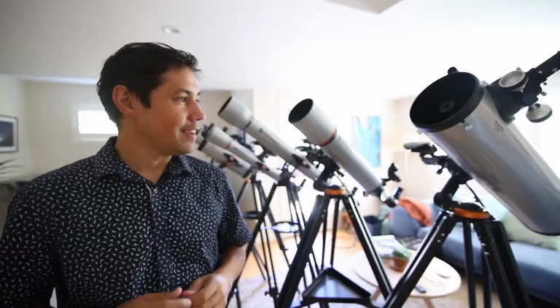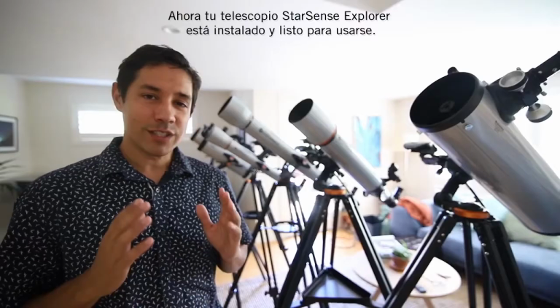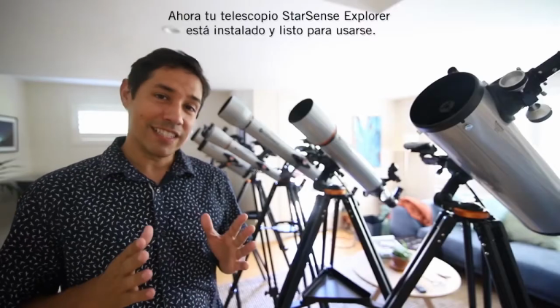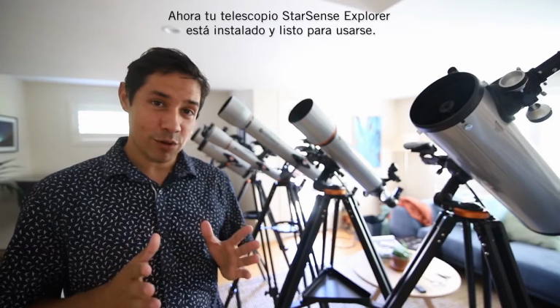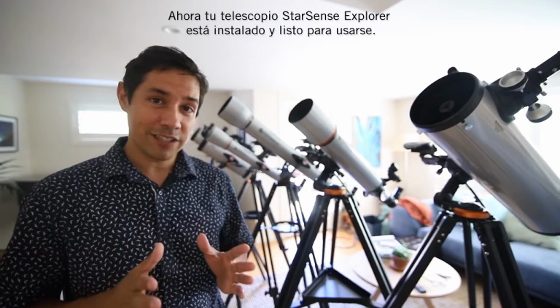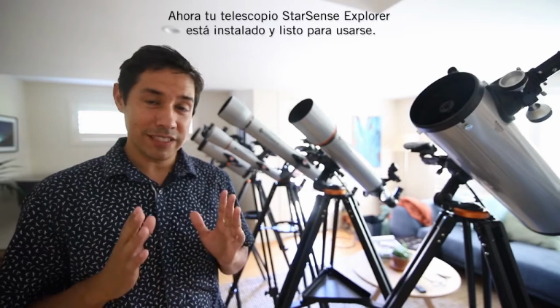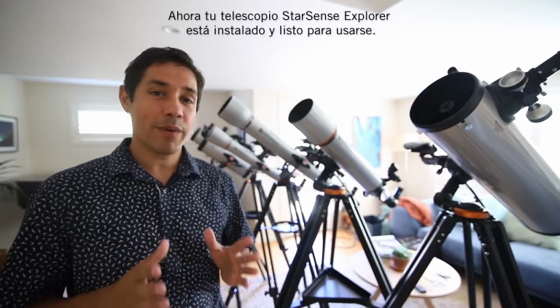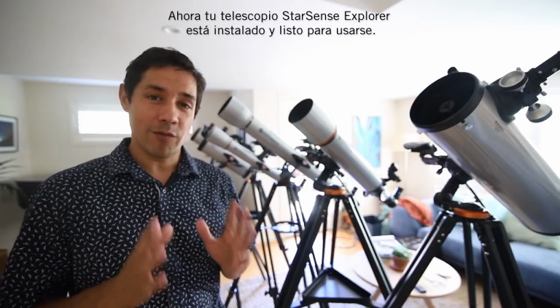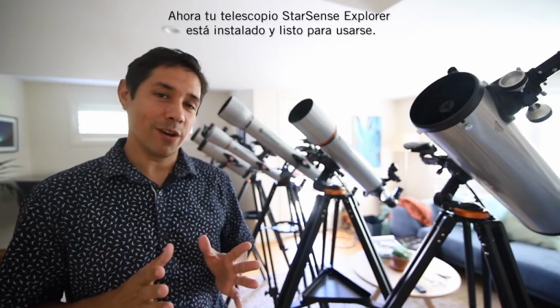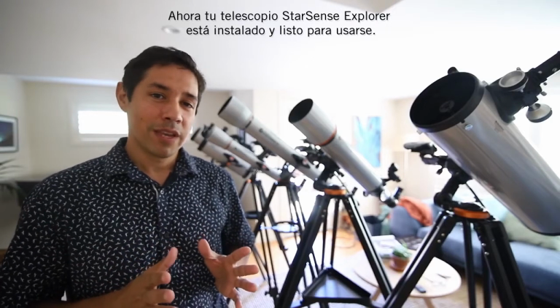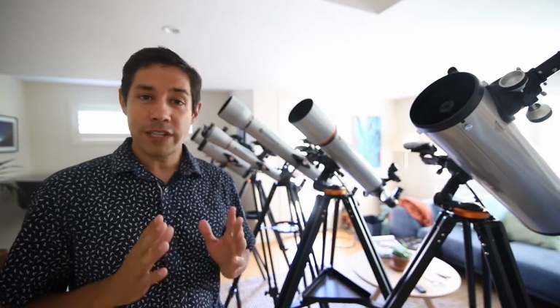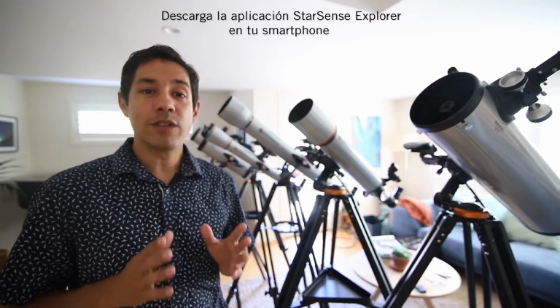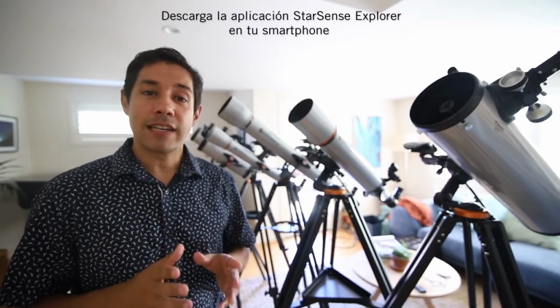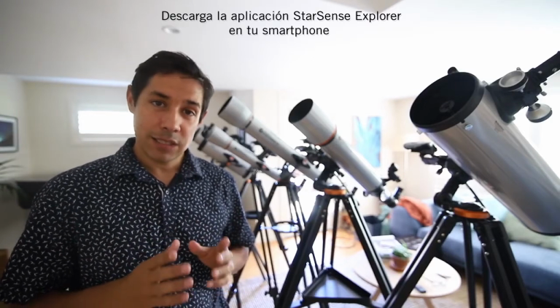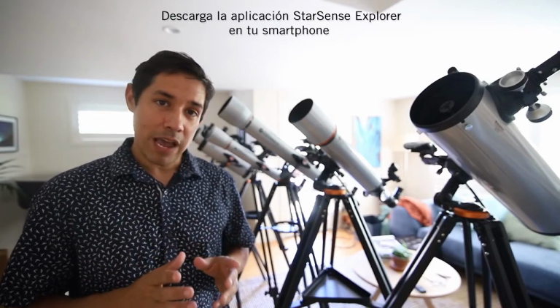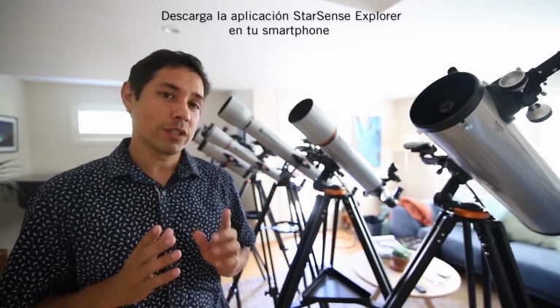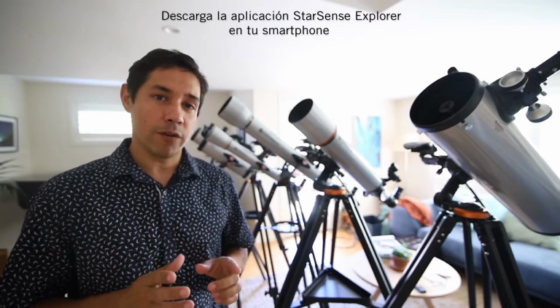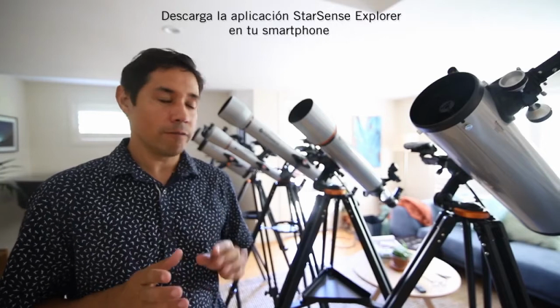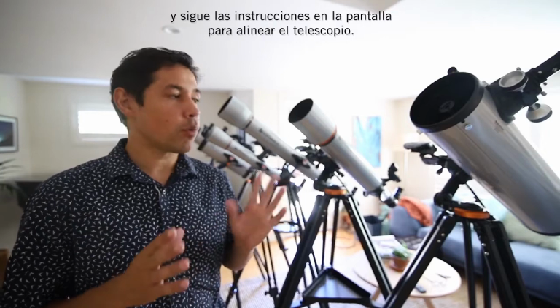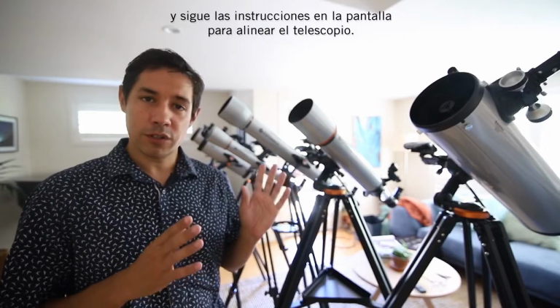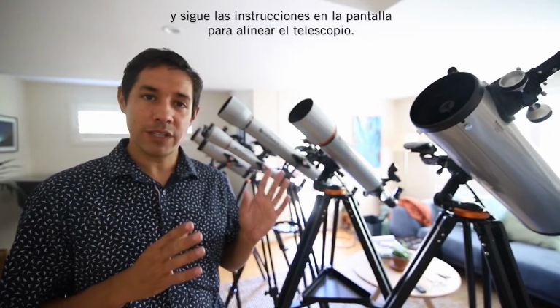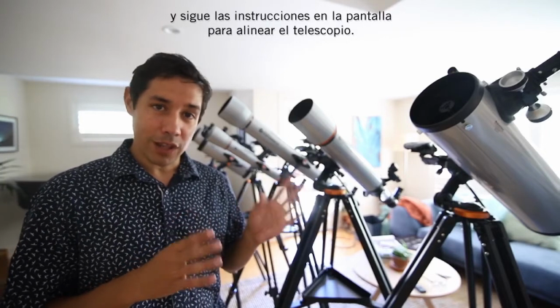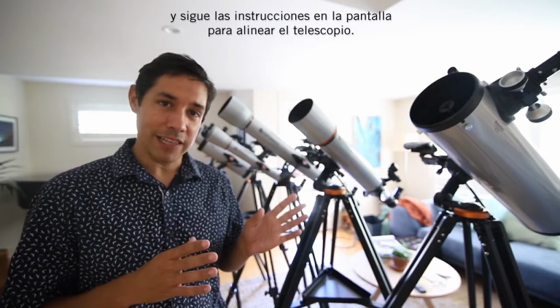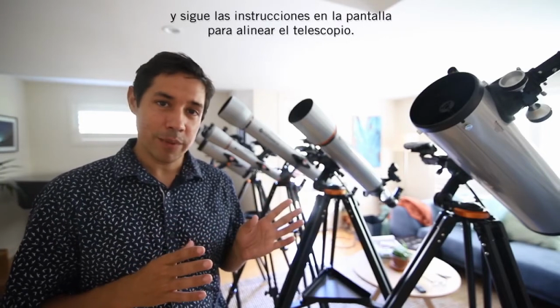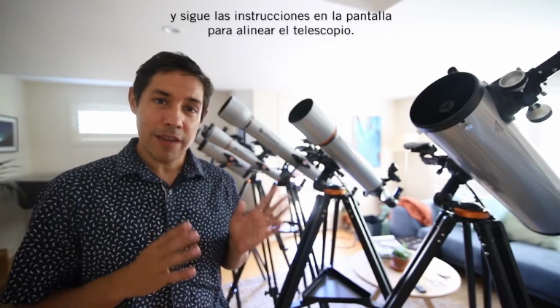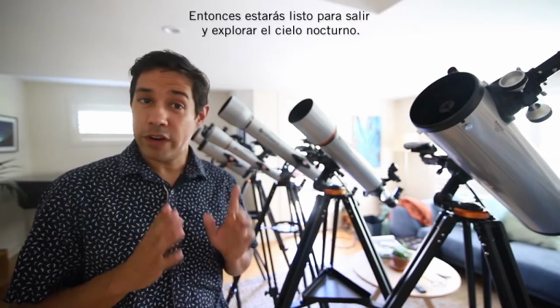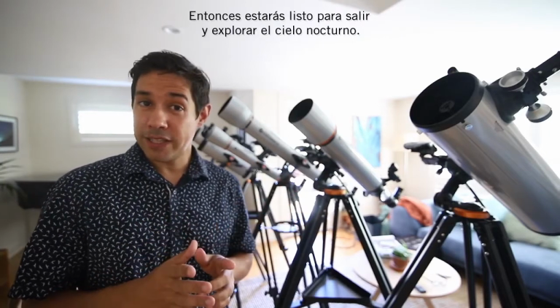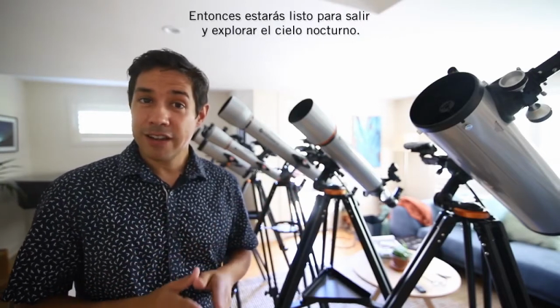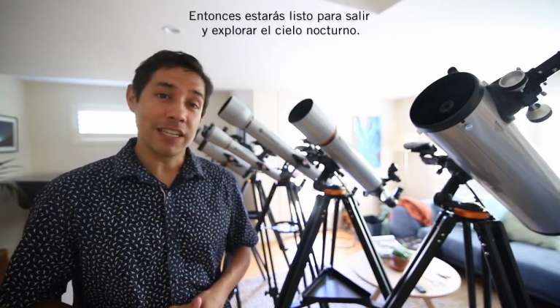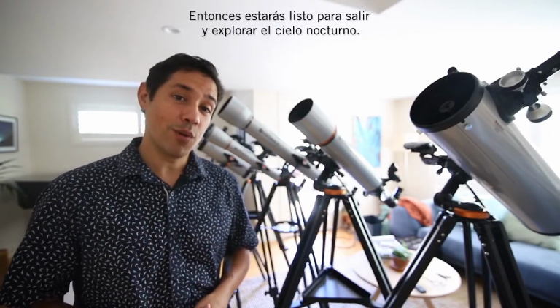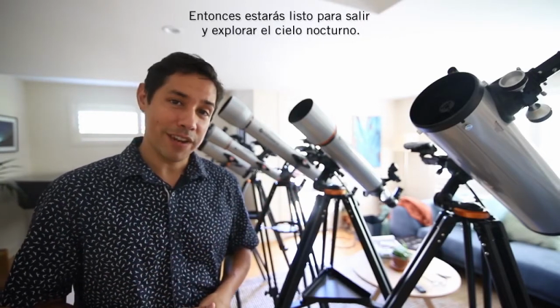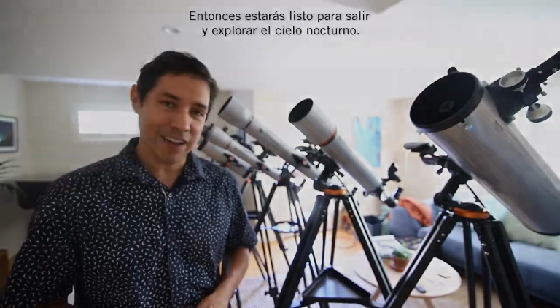Now your Starsense Explorer telescope is set up and ready to go. Download the Starsense Explorer app on your smartphone and follow the prompts on screen to align the telescope. Then you're ready to go outside and explore the night sky.